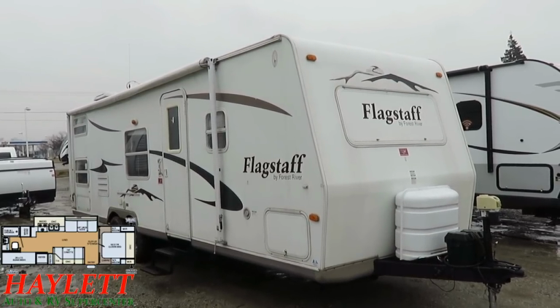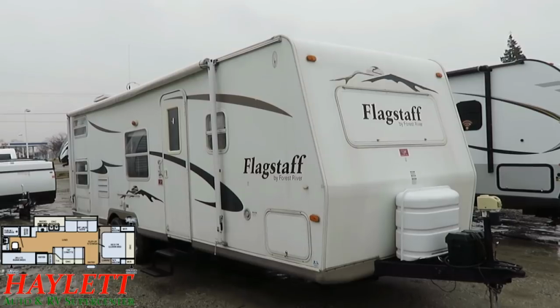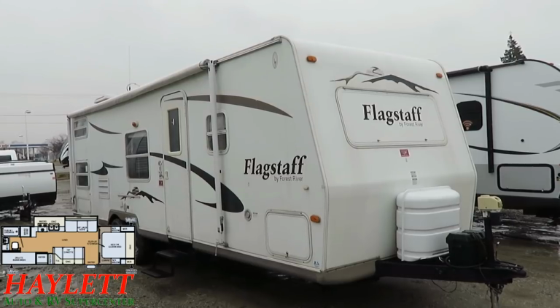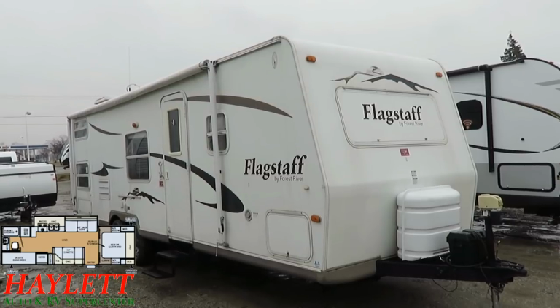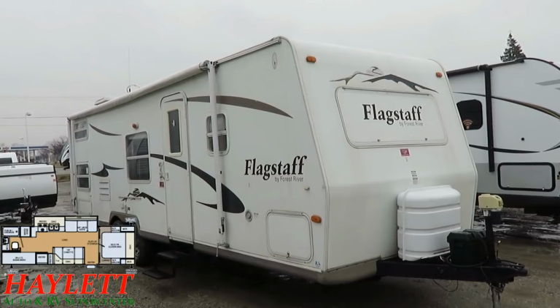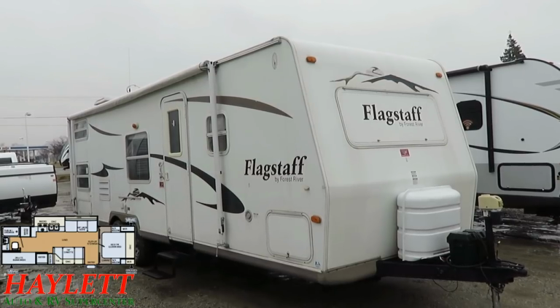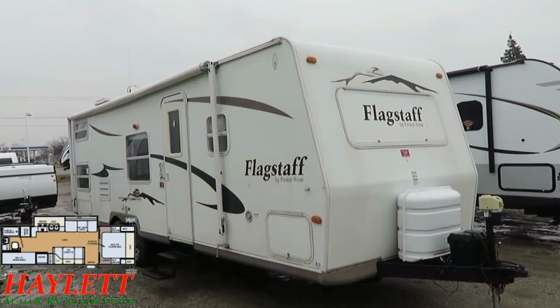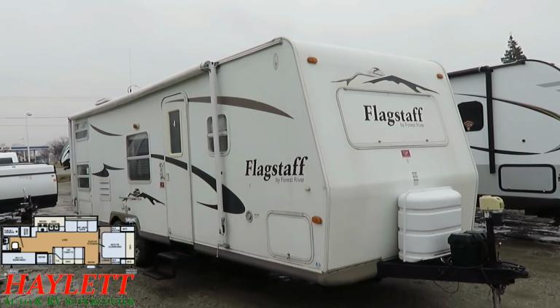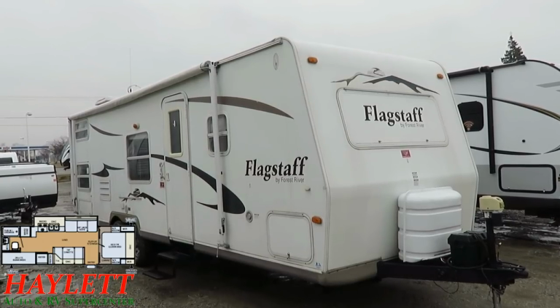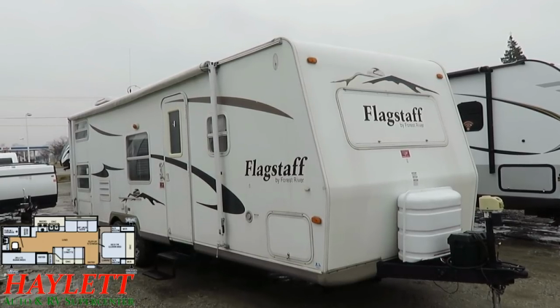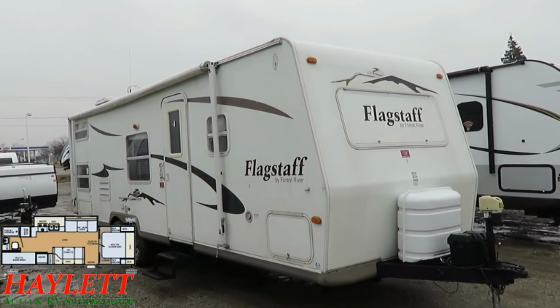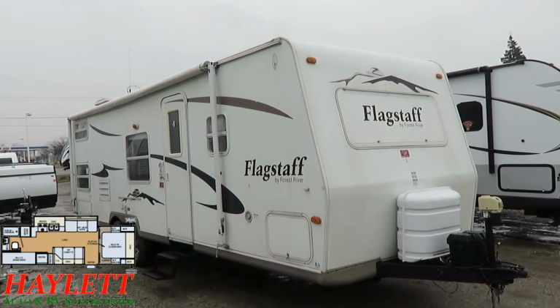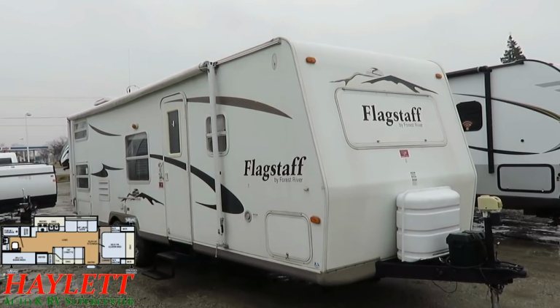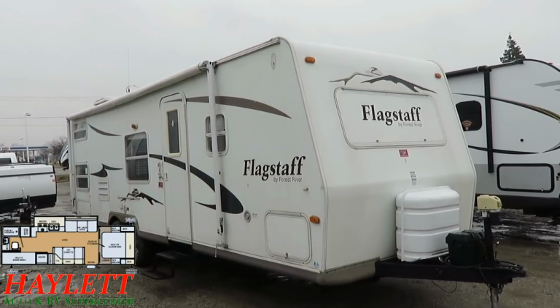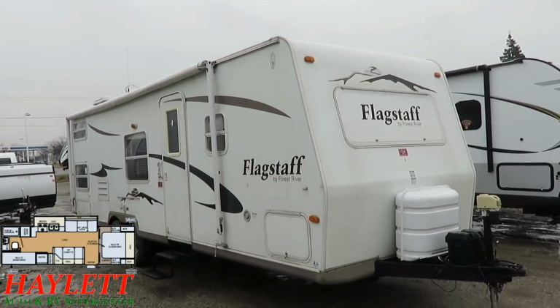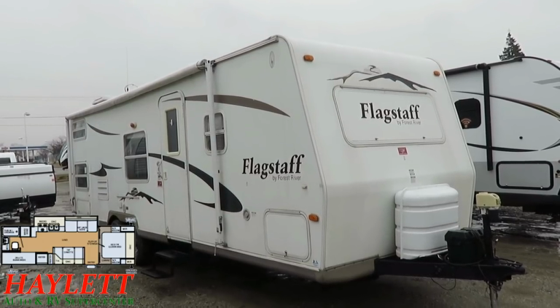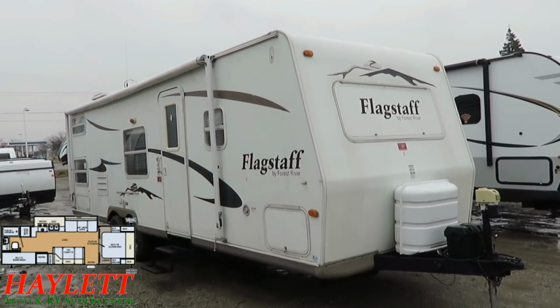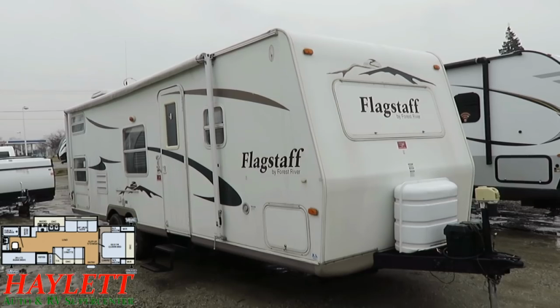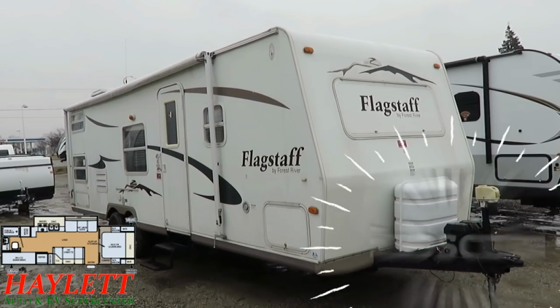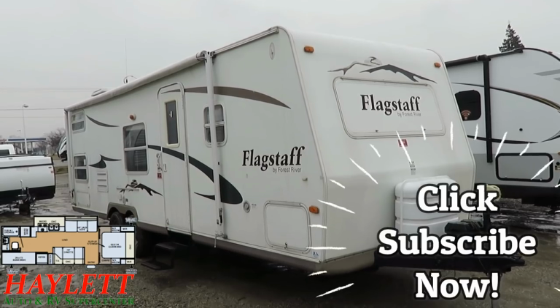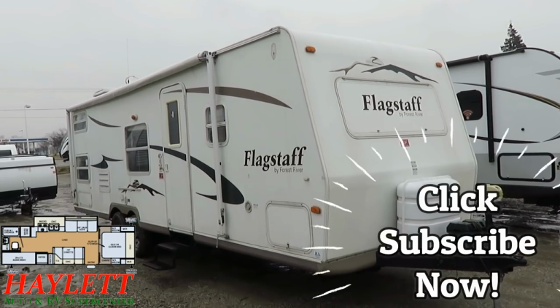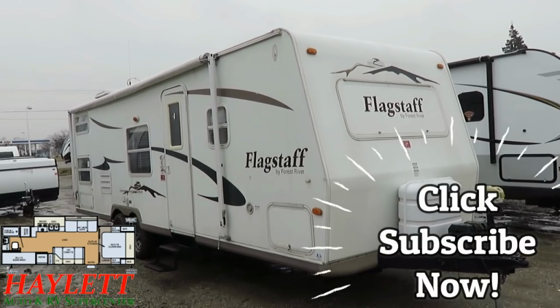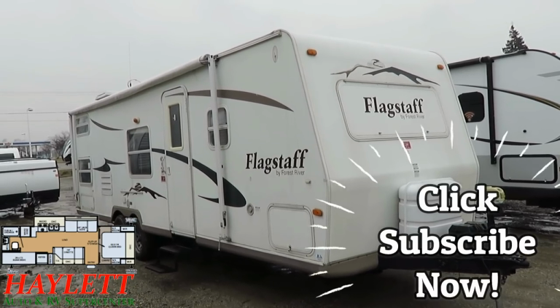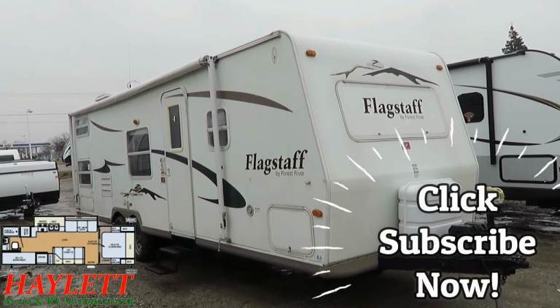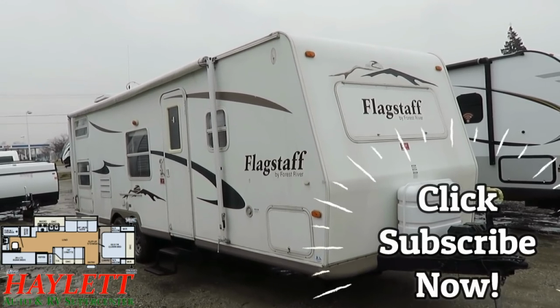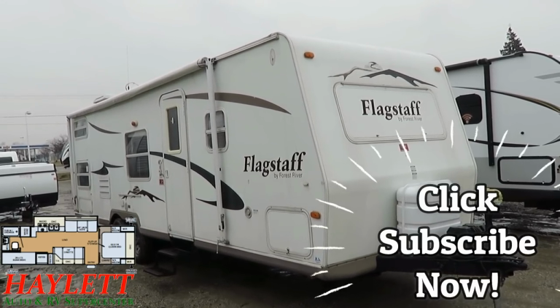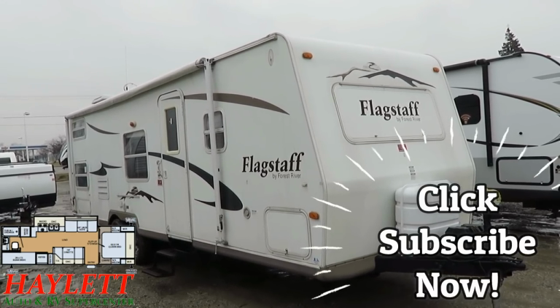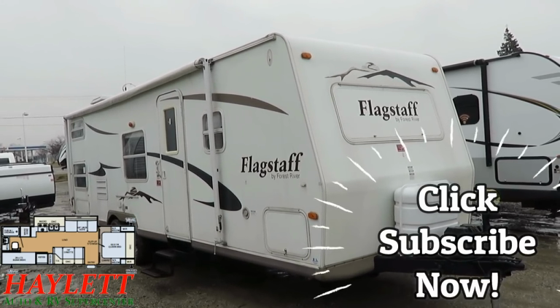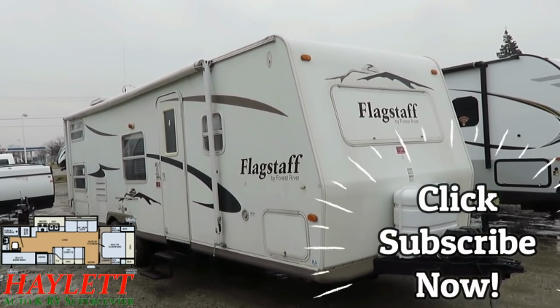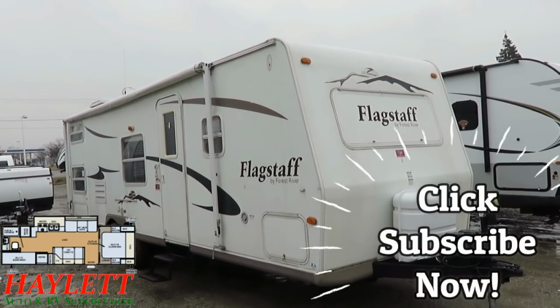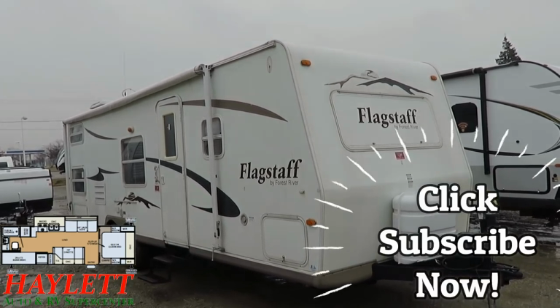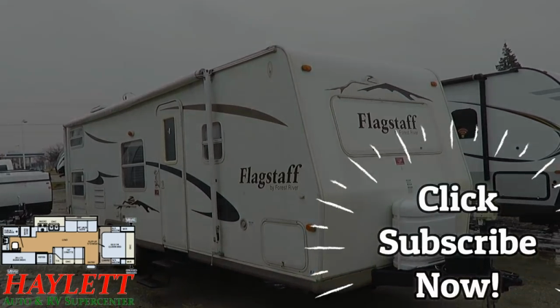So, you want to get started camping? Want to get rid of the old pop-up, swap up or swap out, or just get started? We've got you covered right here. Take care, stay safe, have fun, and happy camping, everyone.